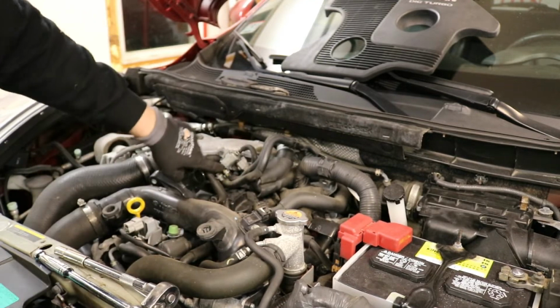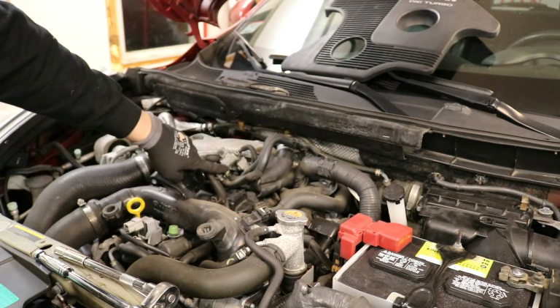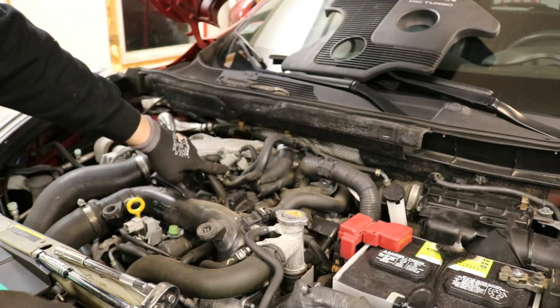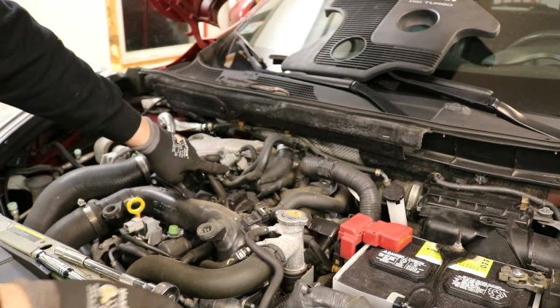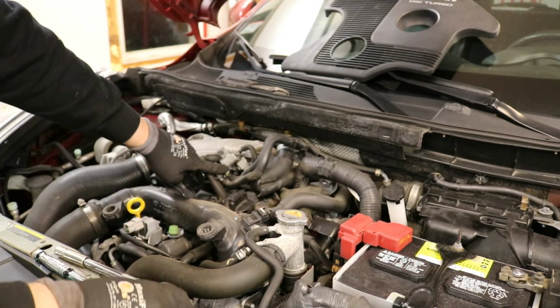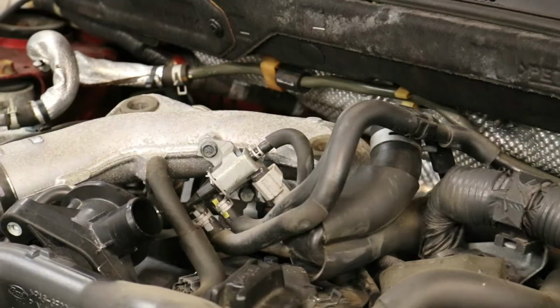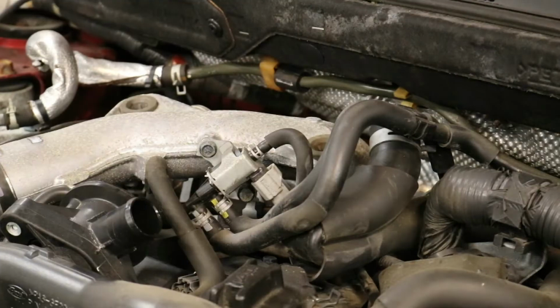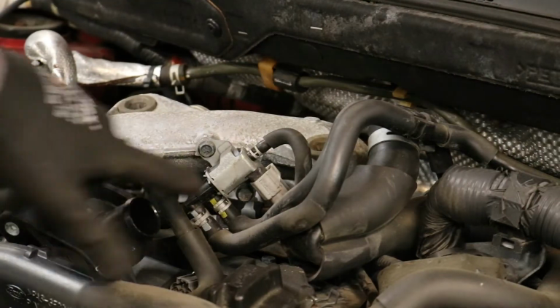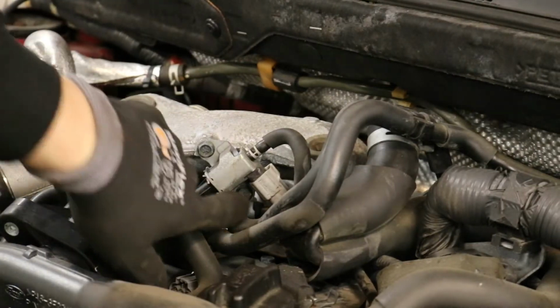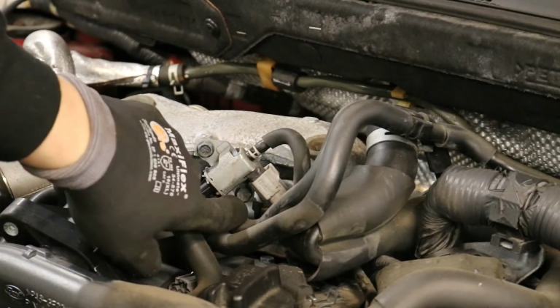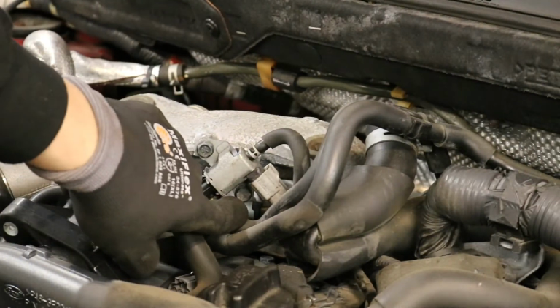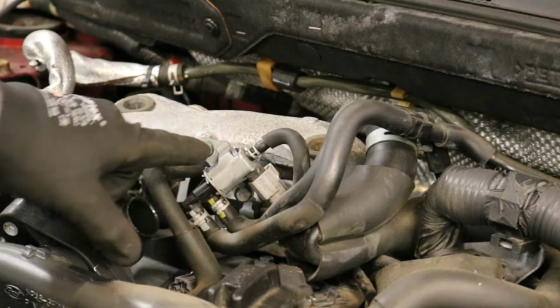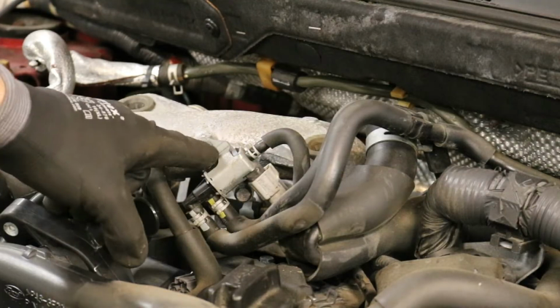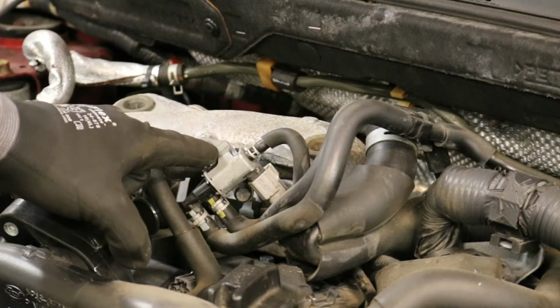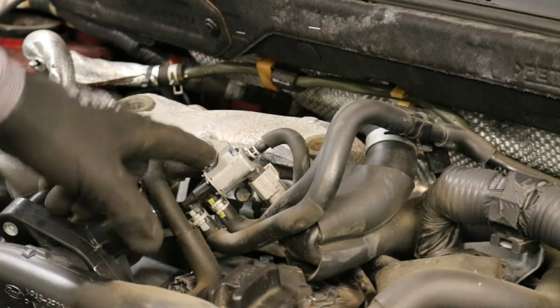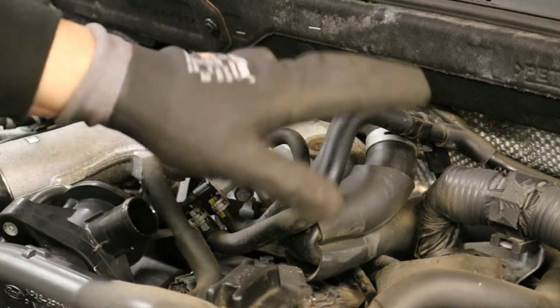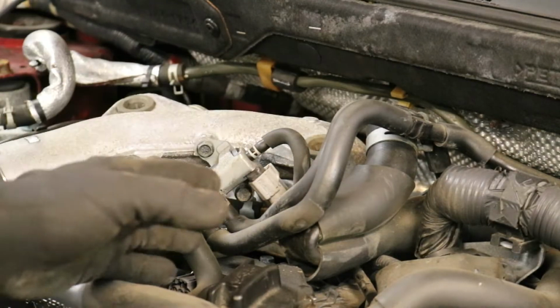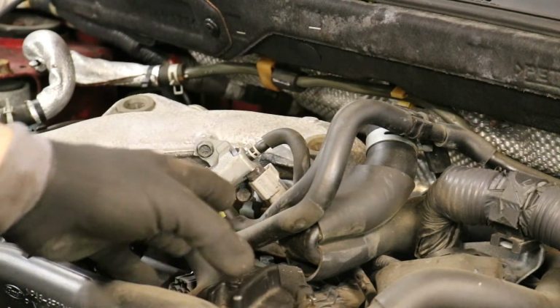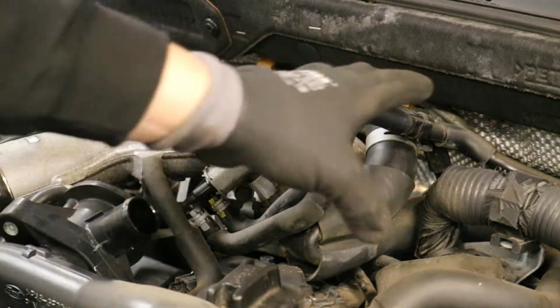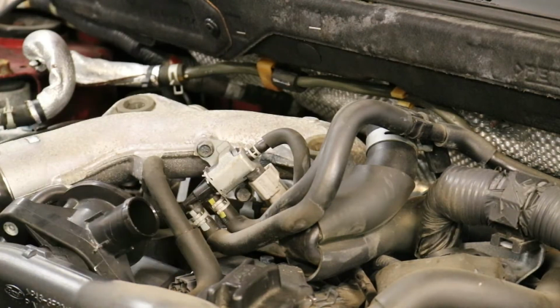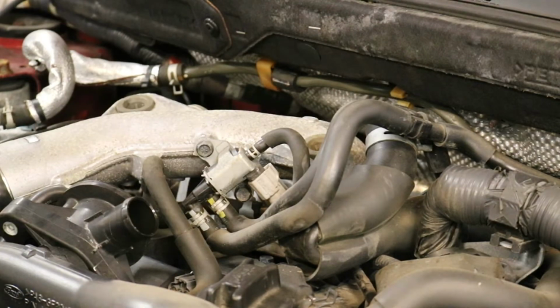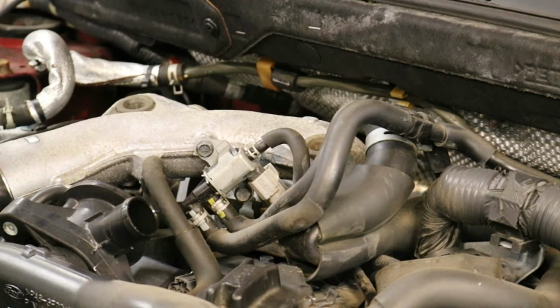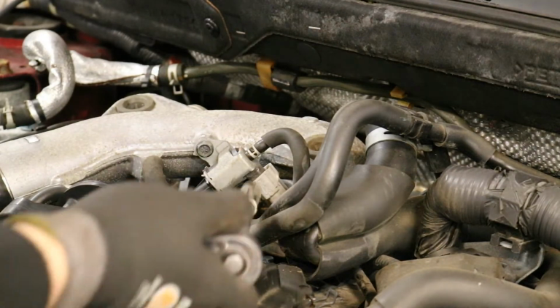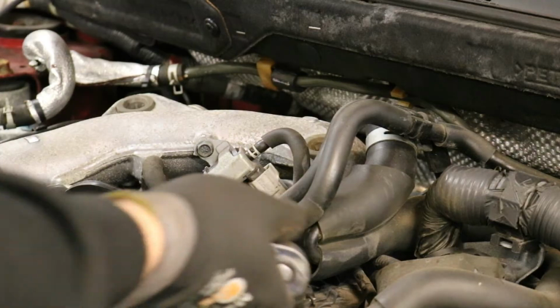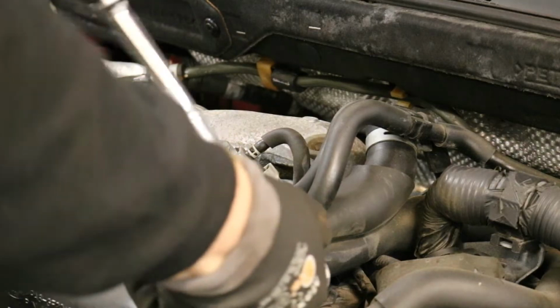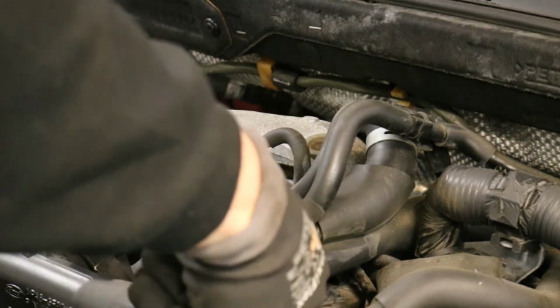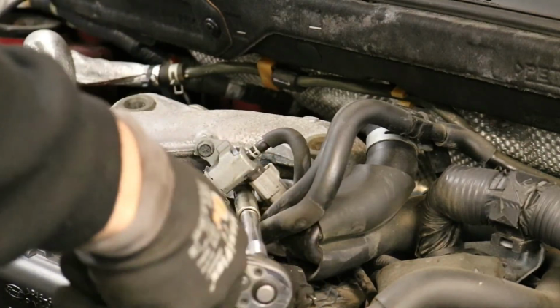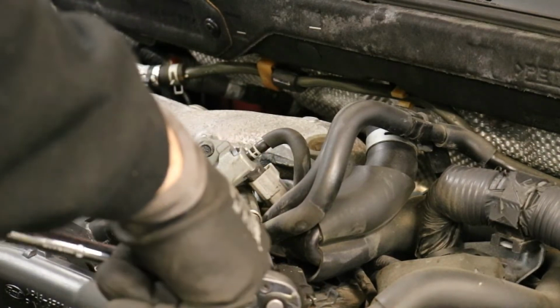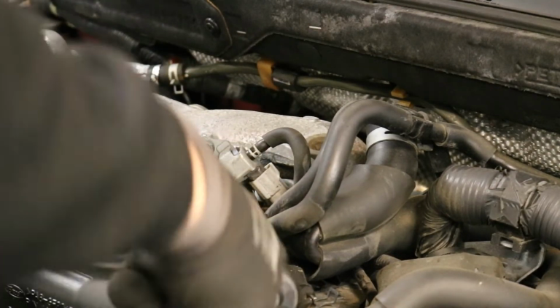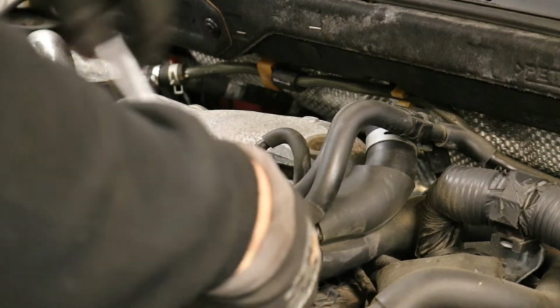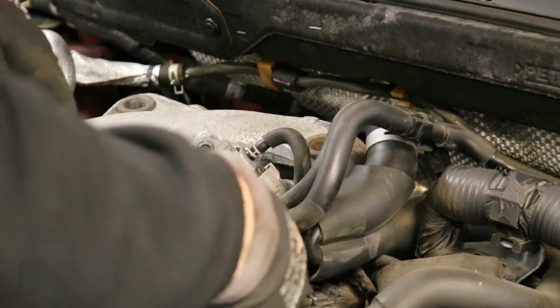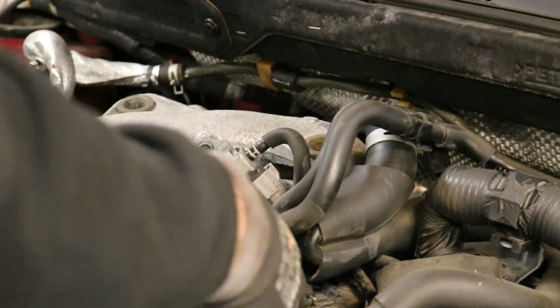Now we're going to take this boost control solenoid off. As you can see there's a 10mm here and a 10mm there. Once you move that big hose out of the way, you can actually get an extension with a socket on there and loosen it right up.